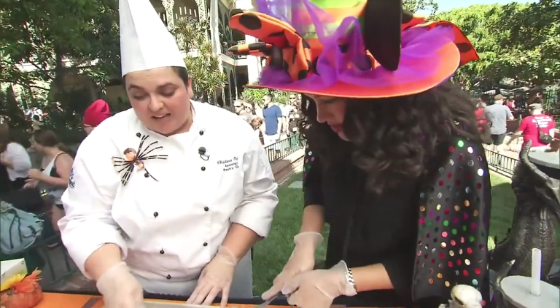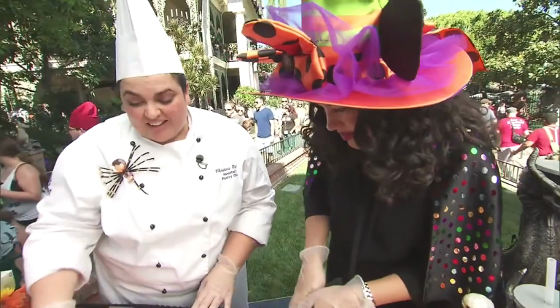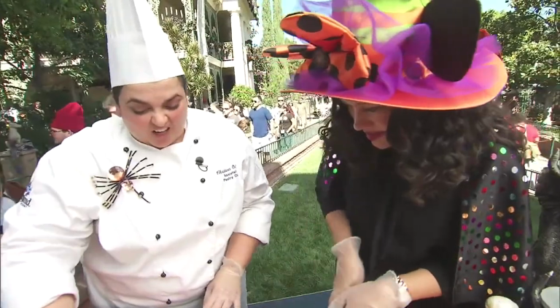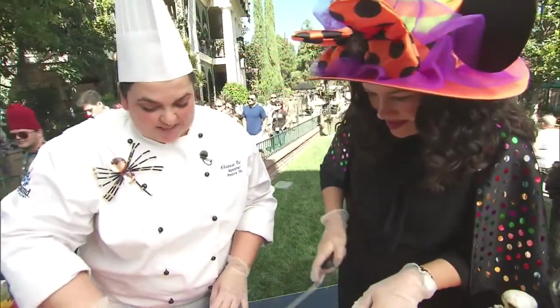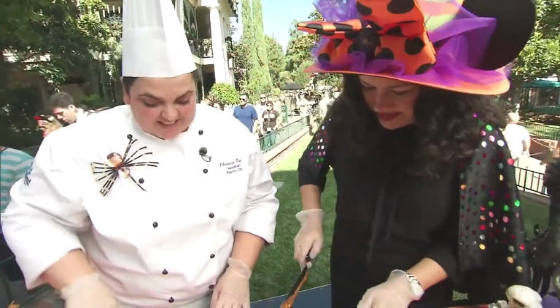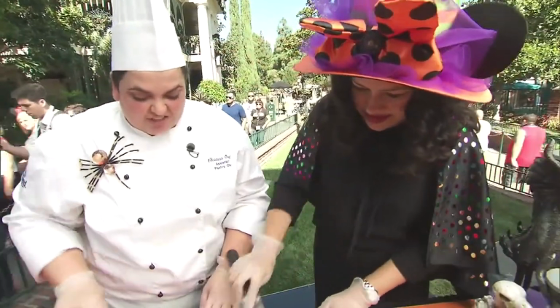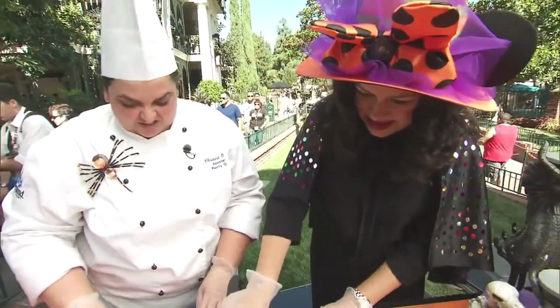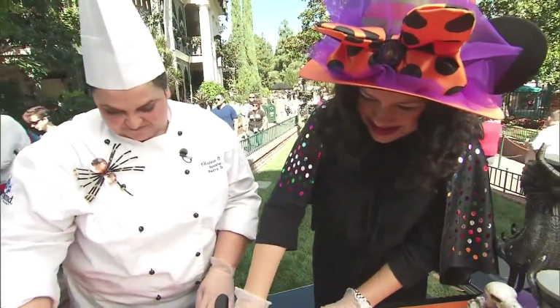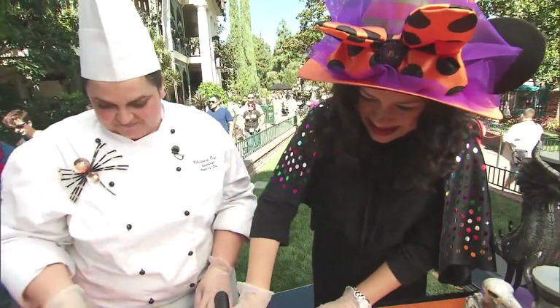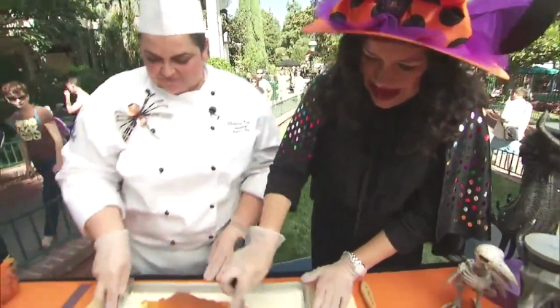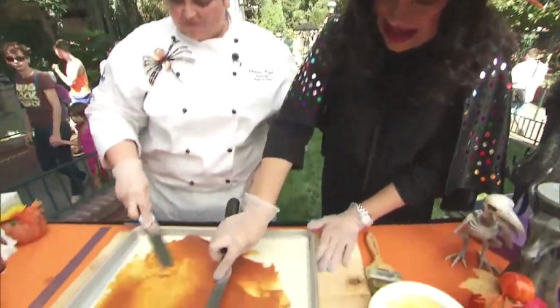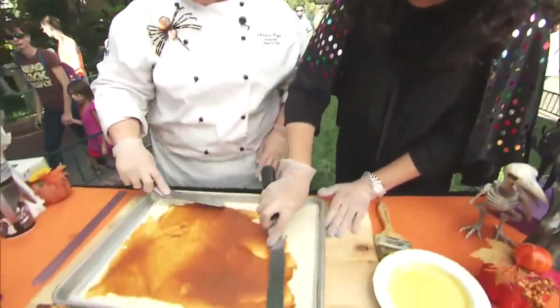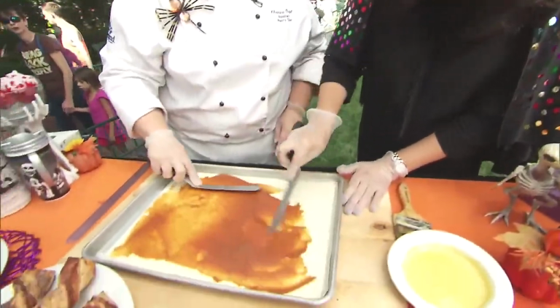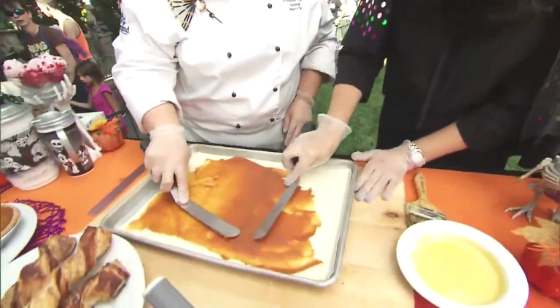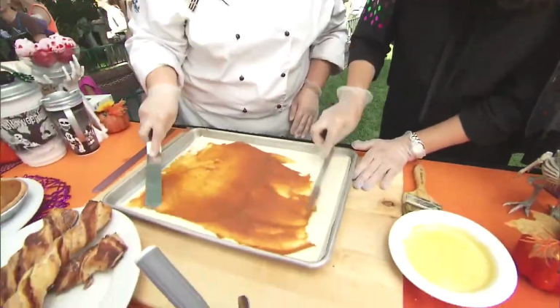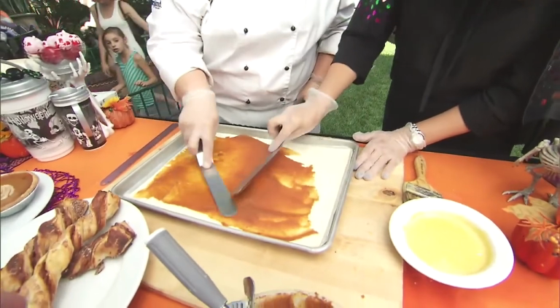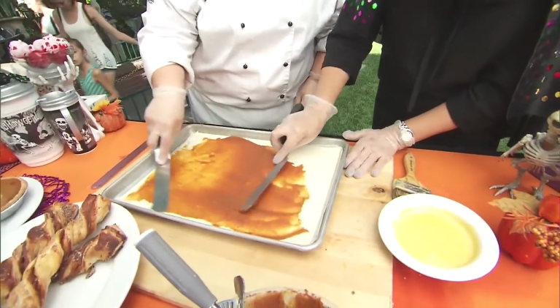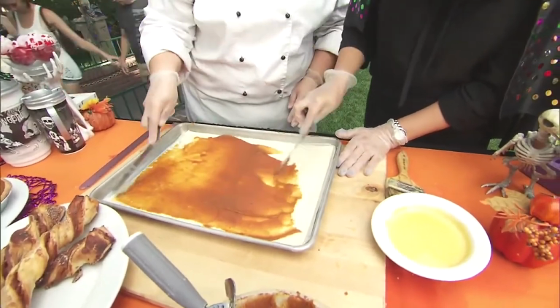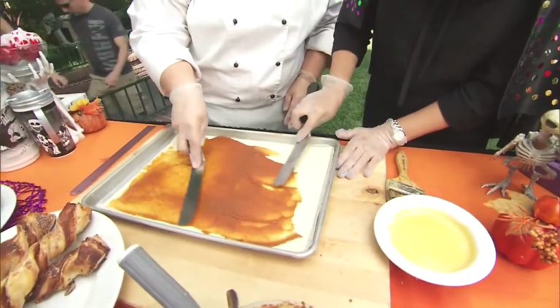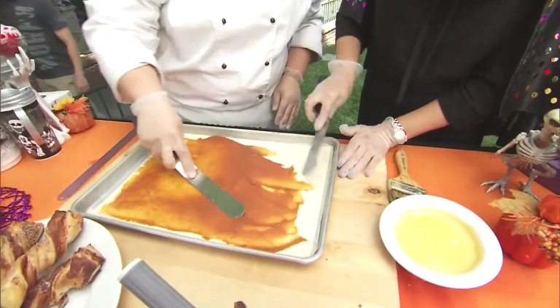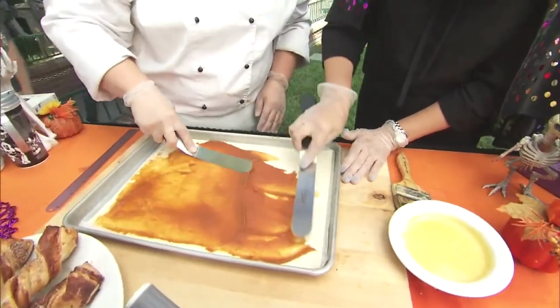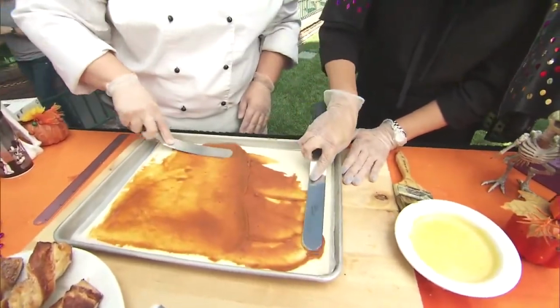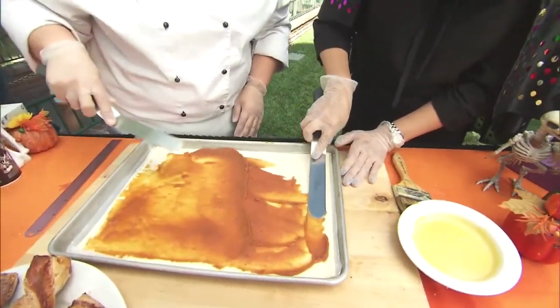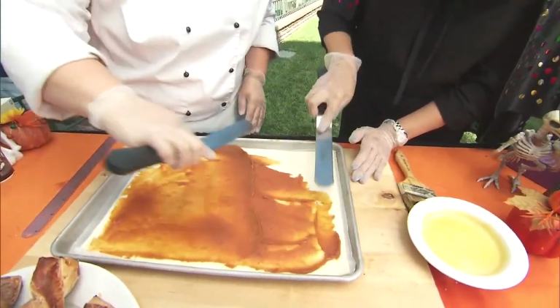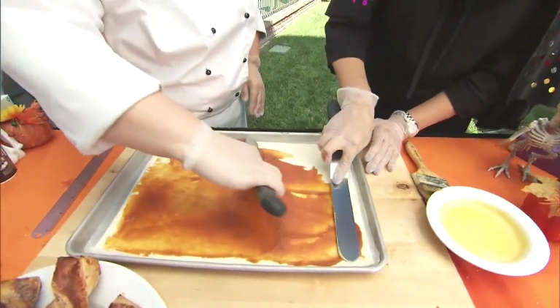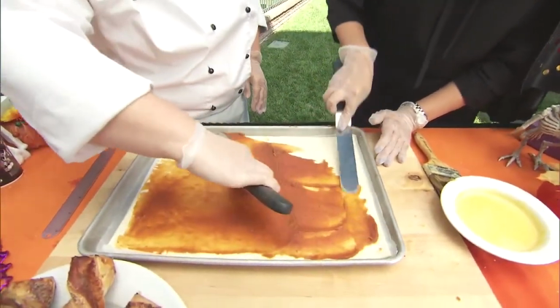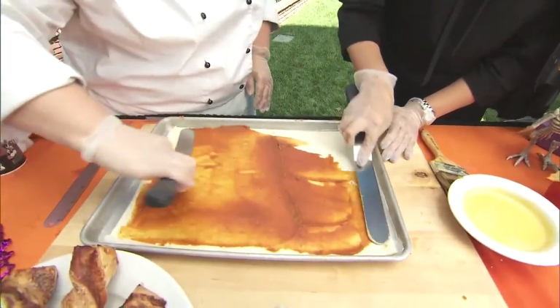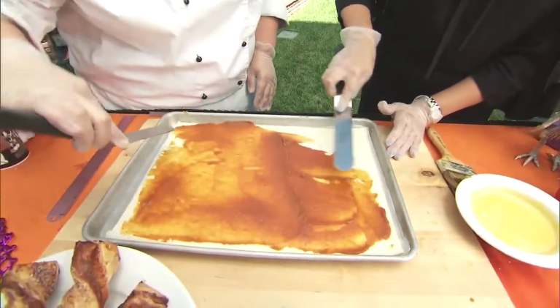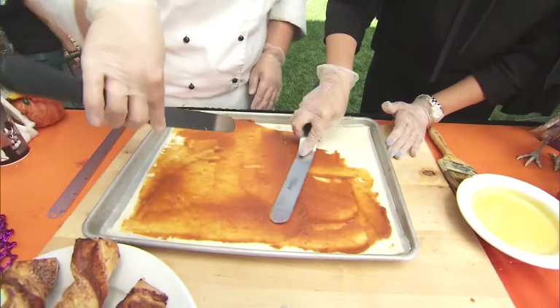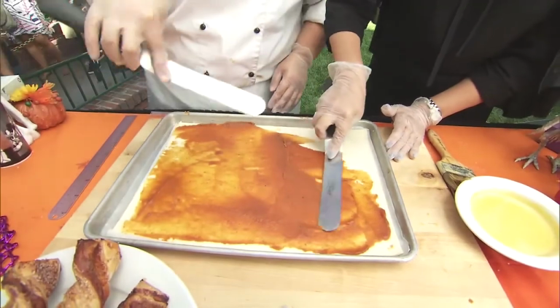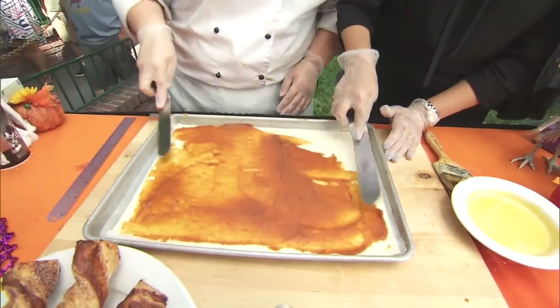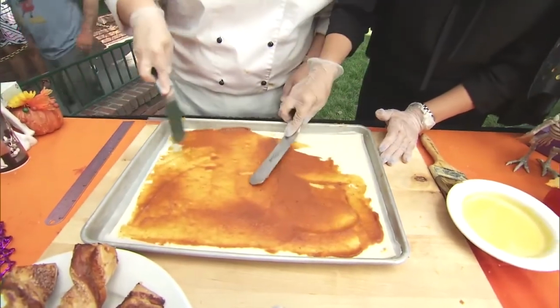So as thin as we can go — just a nice thin layer, spread it around till it's nice and even. Exactly like you're doing a peanut butter and jelly sandwich.